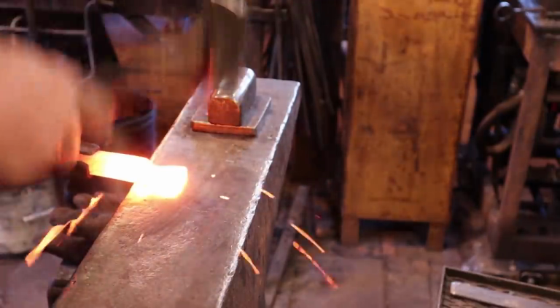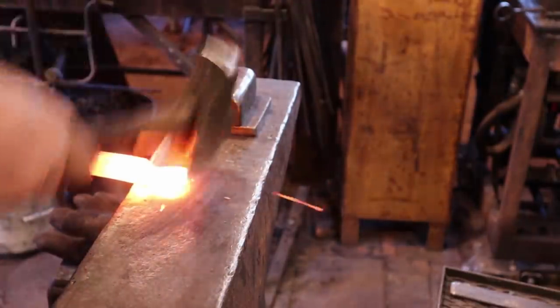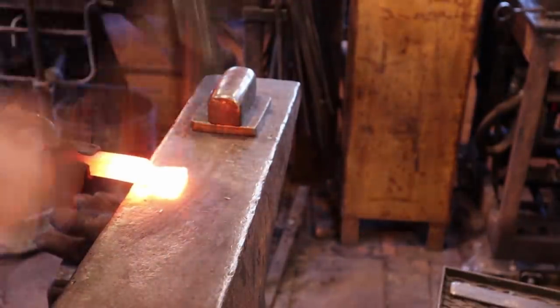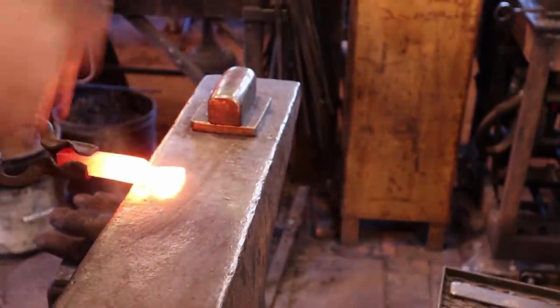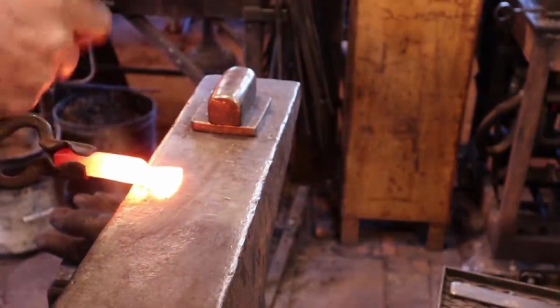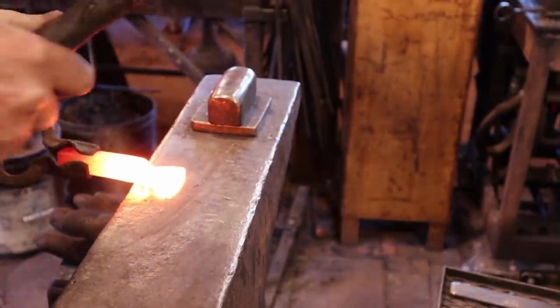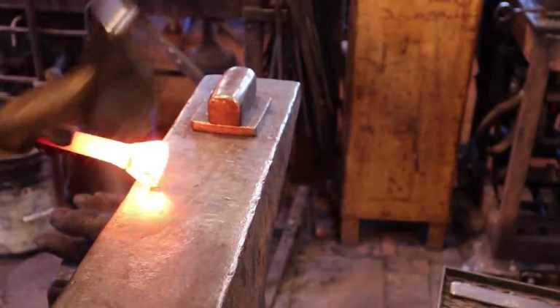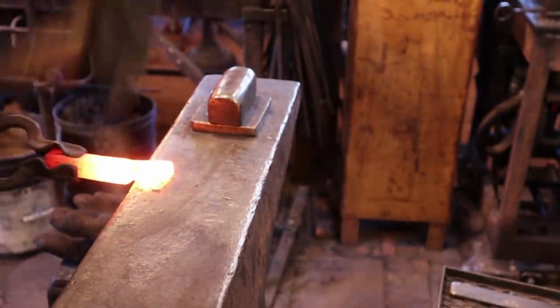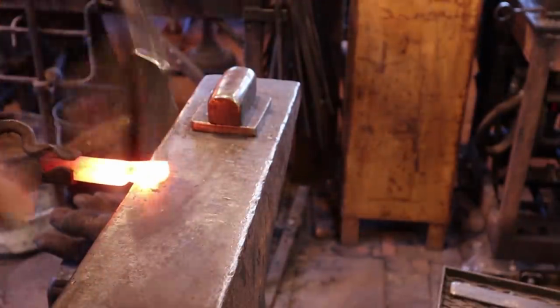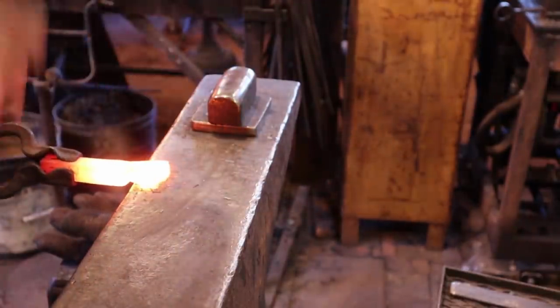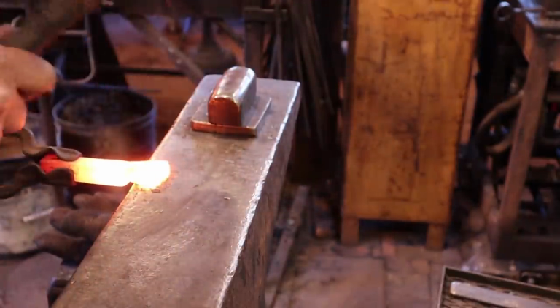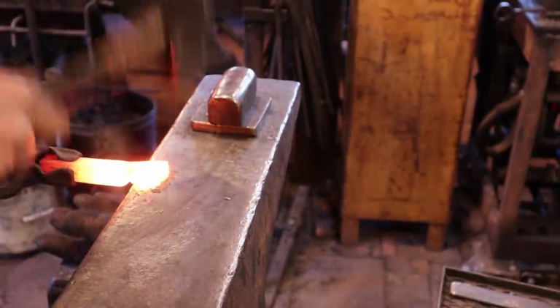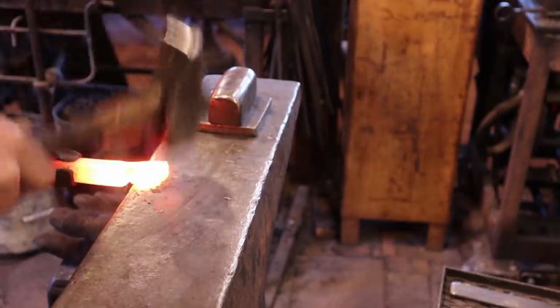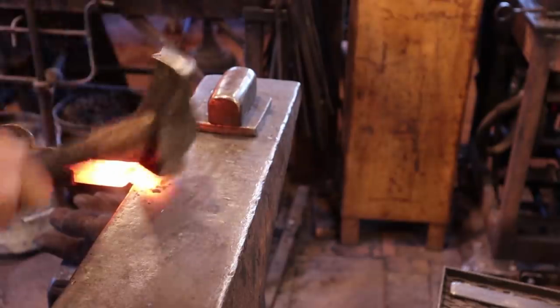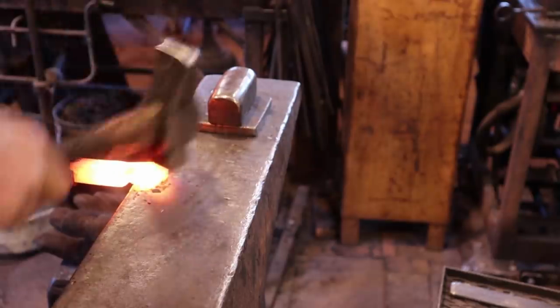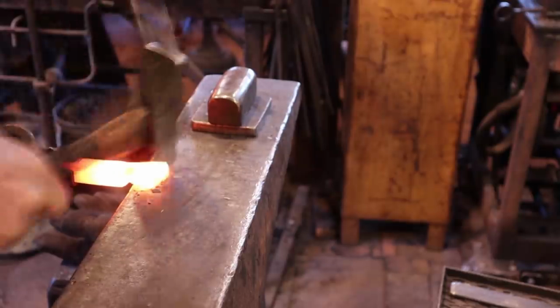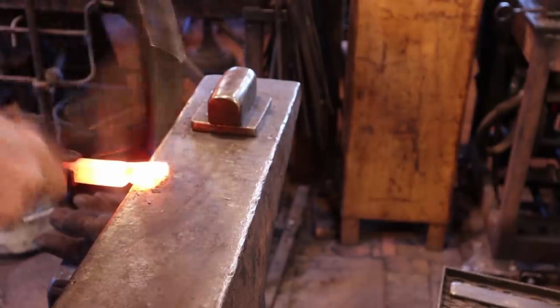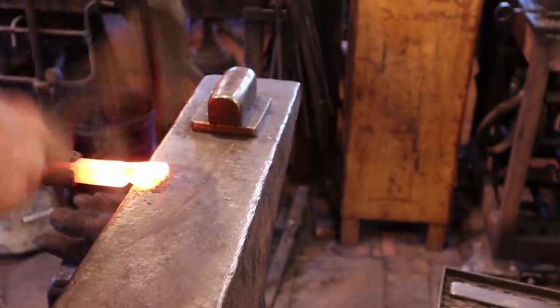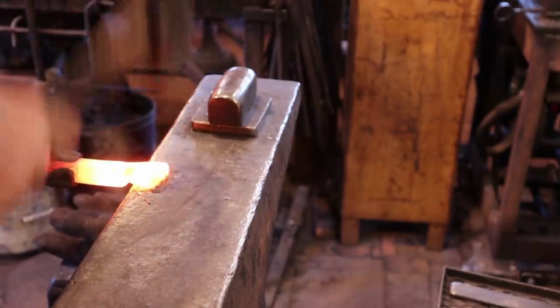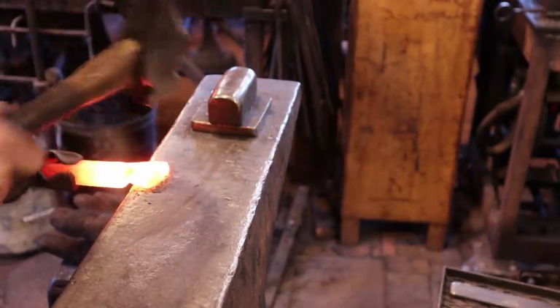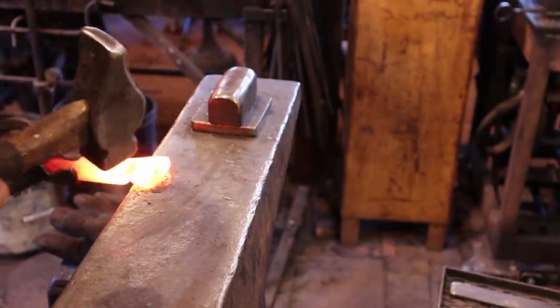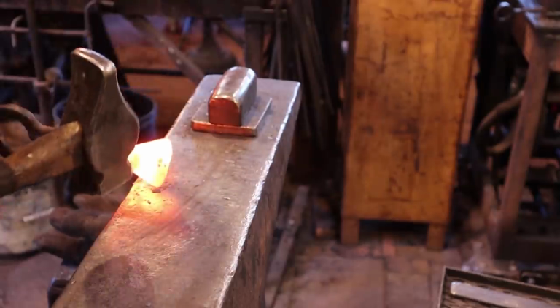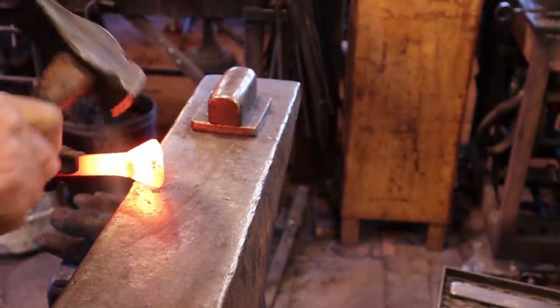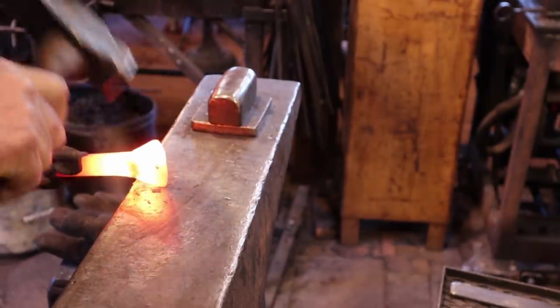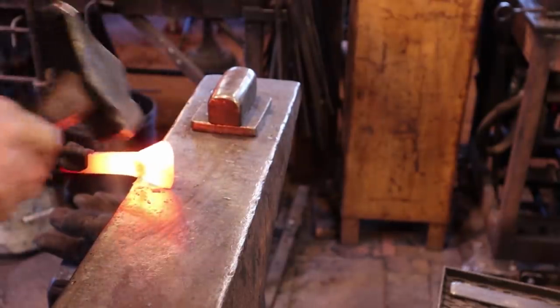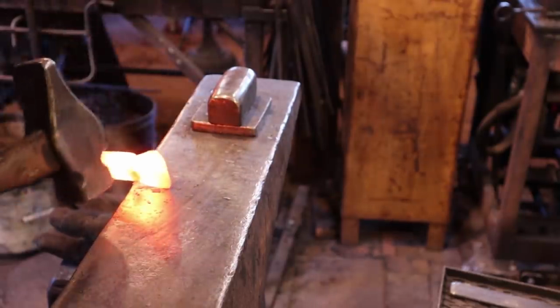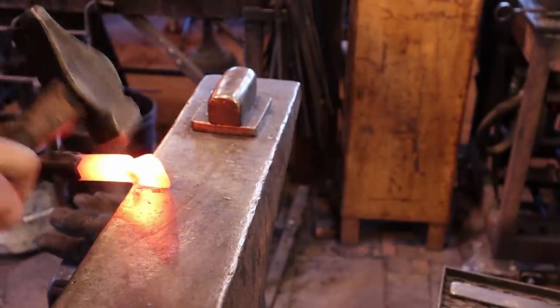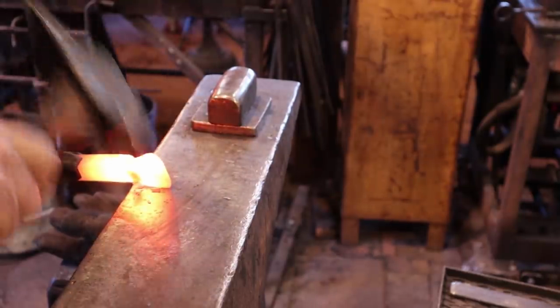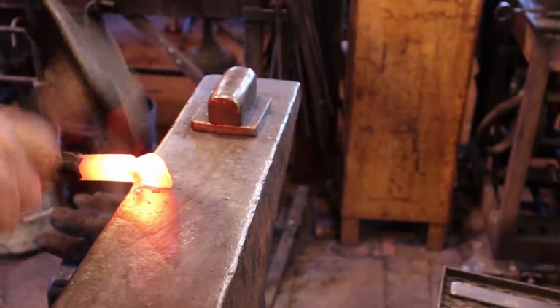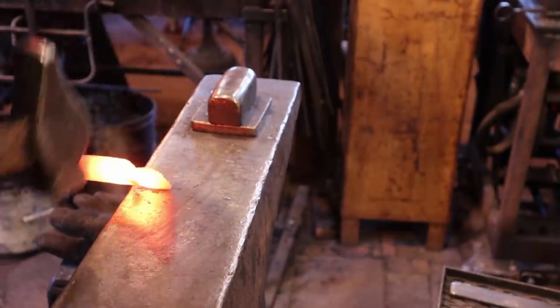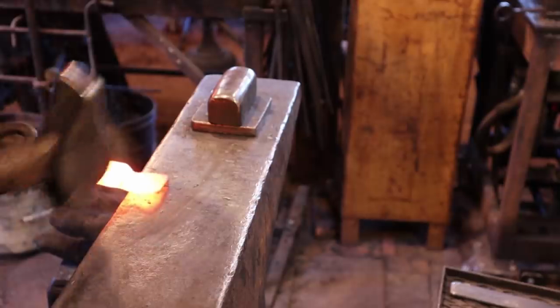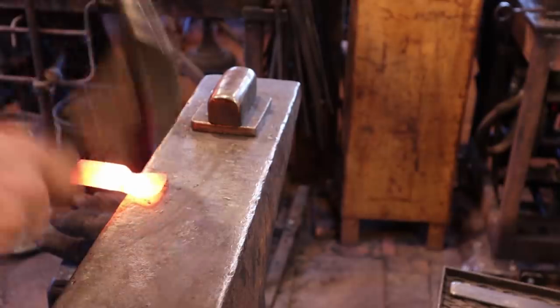After grinding this, I decided it could stand to be just a little bit thinner. As long as I don't create any new sharp edges, we should be just fine.